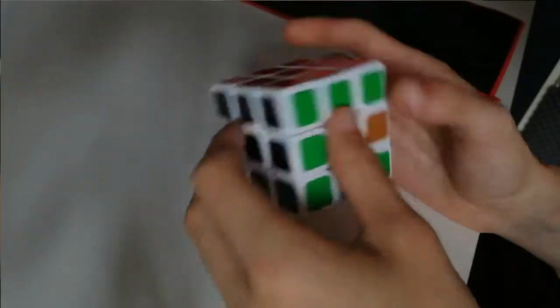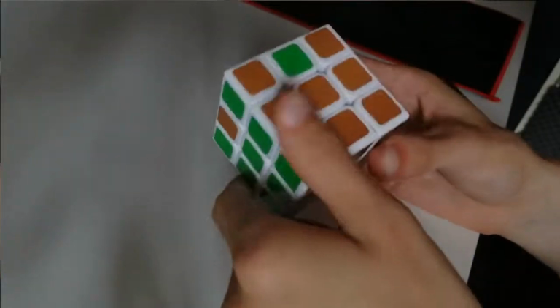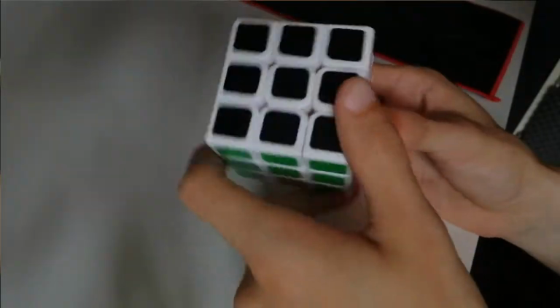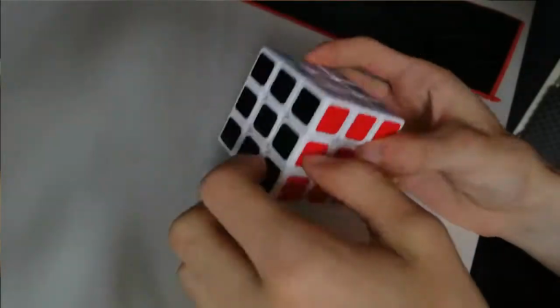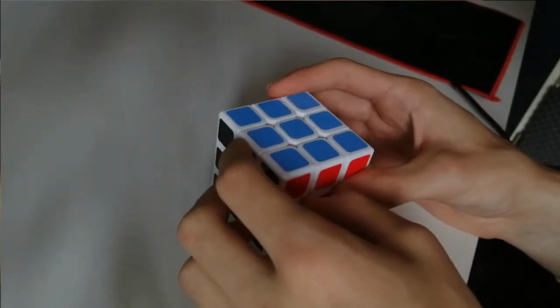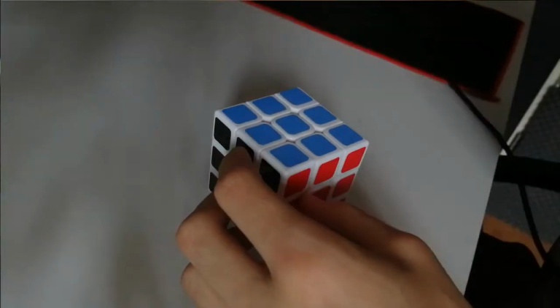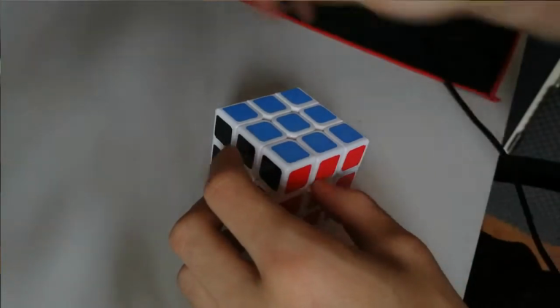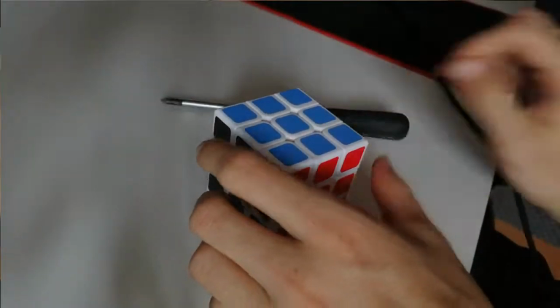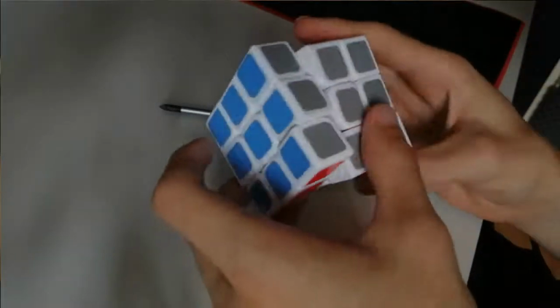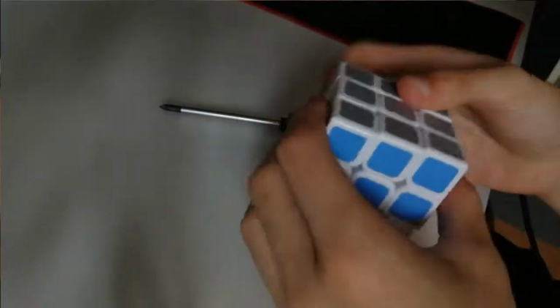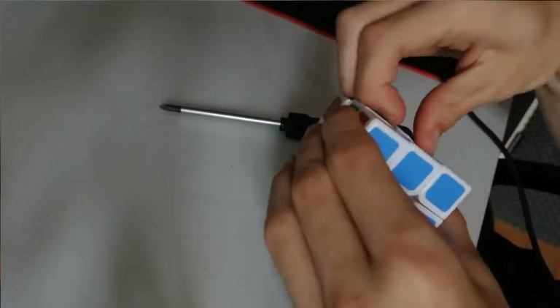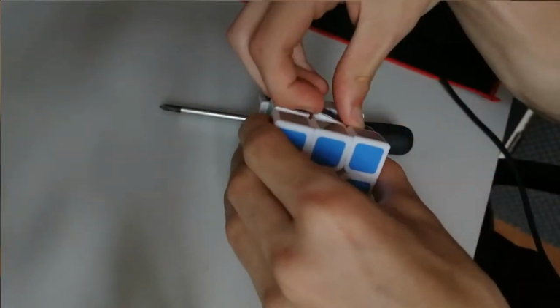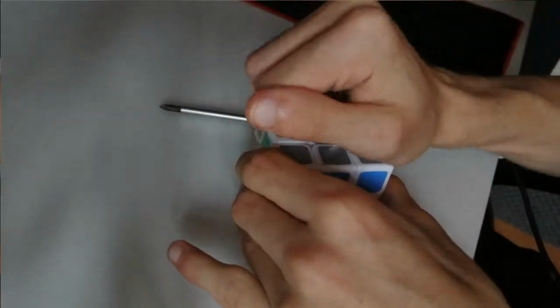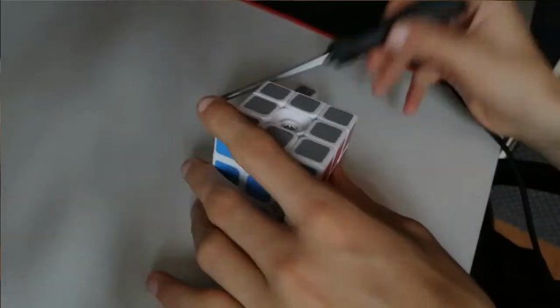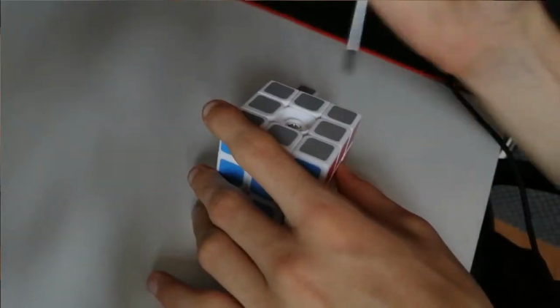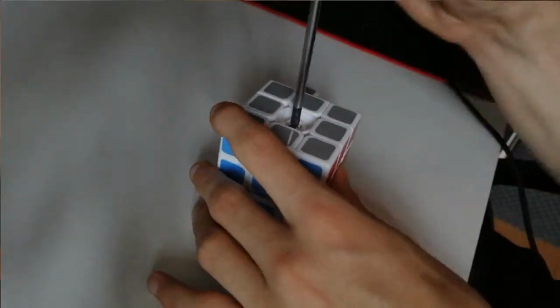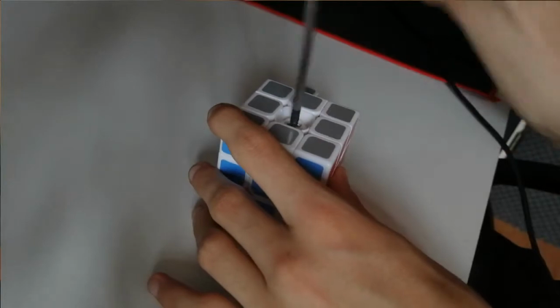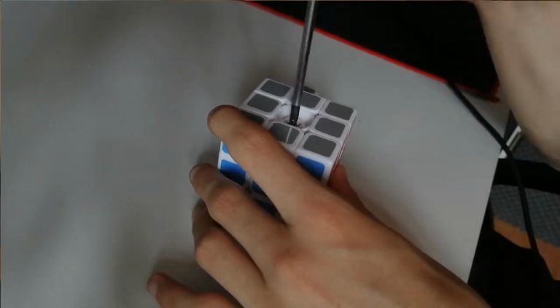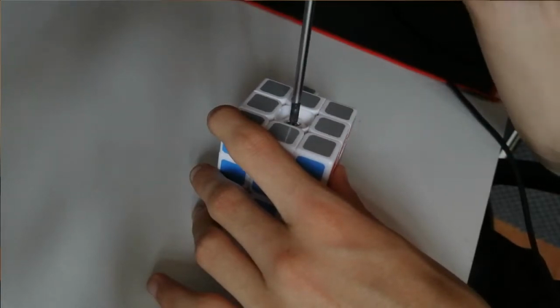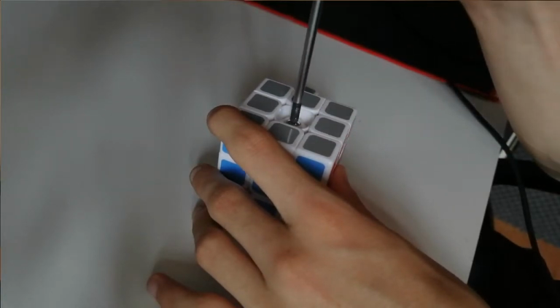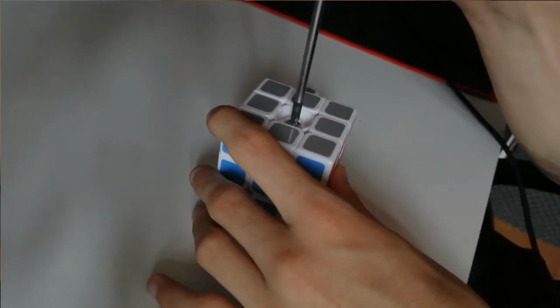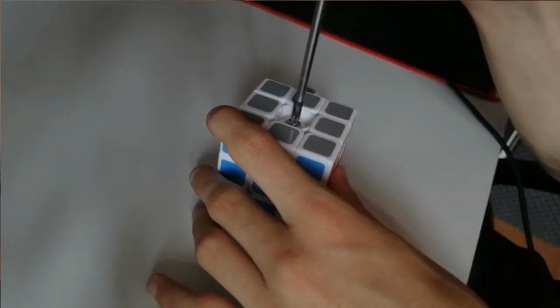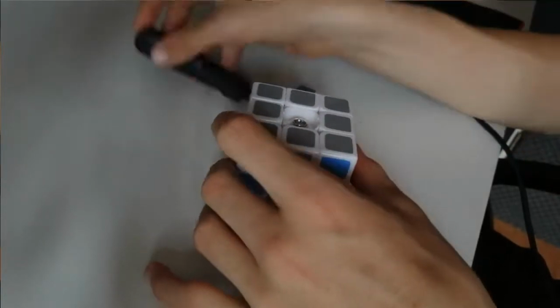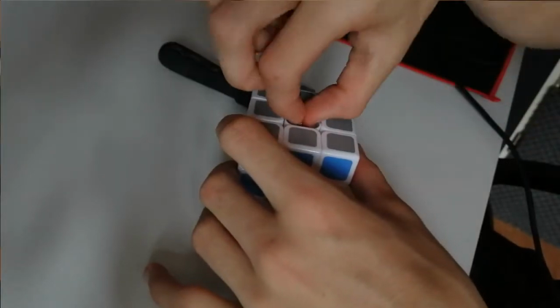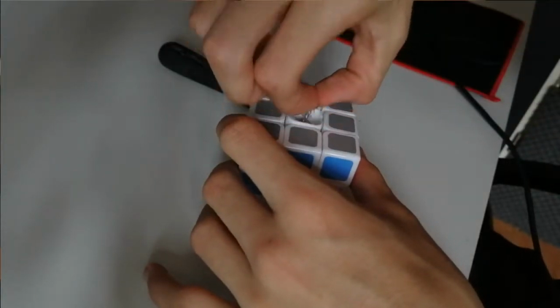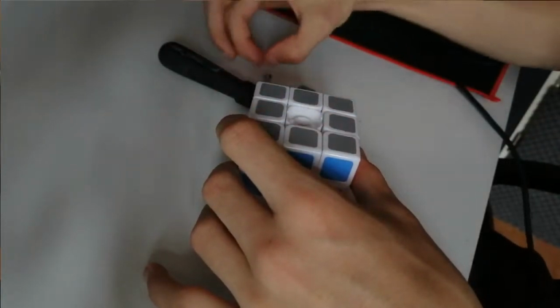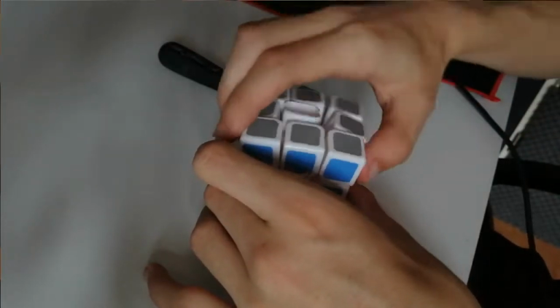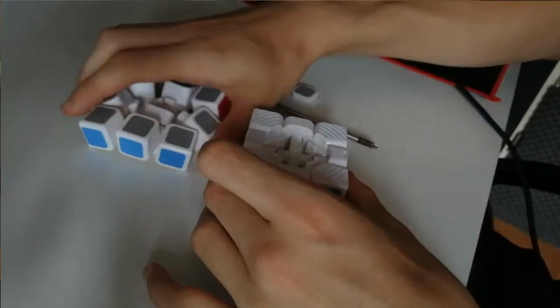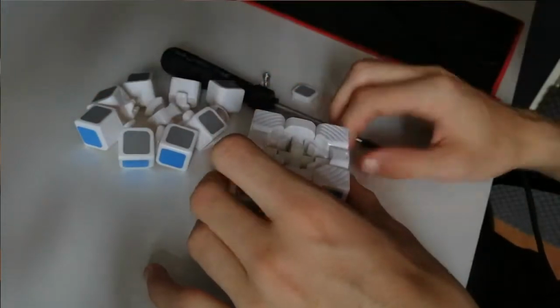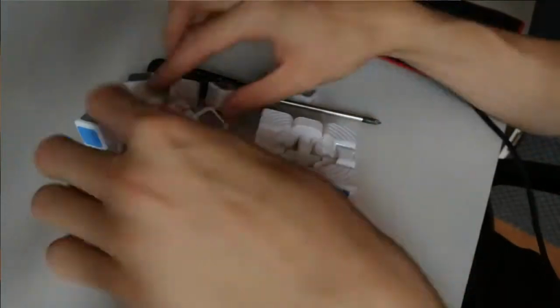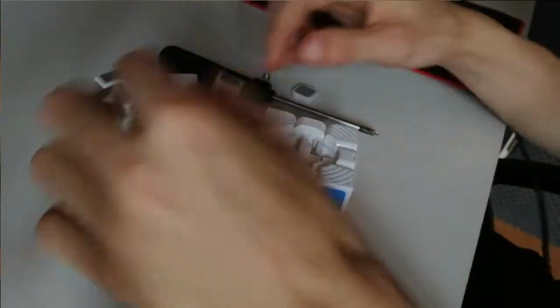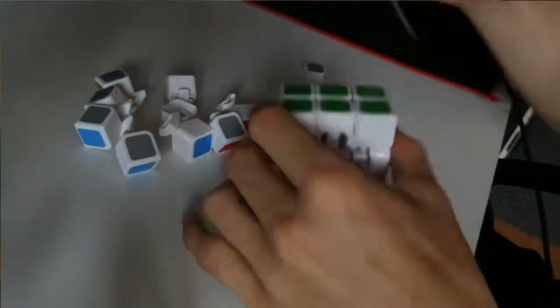Yo, what is up guys, and as you can see with the title and what I'm doing right now, I 3D-printed a Rubik's Cube.